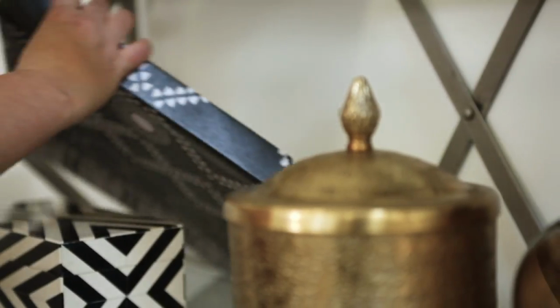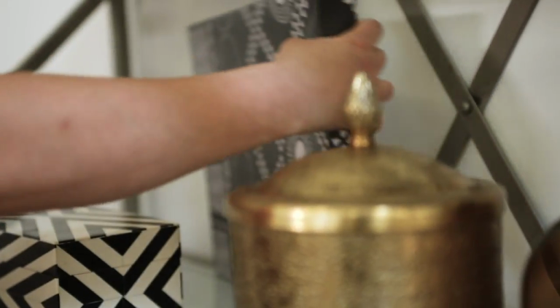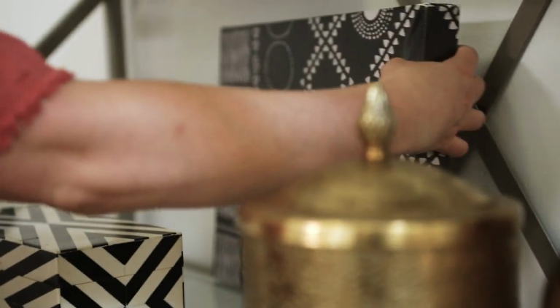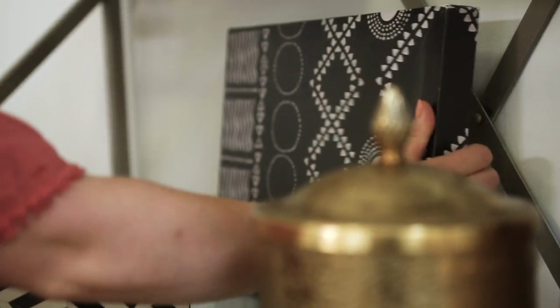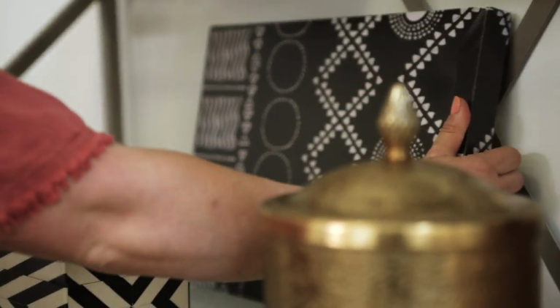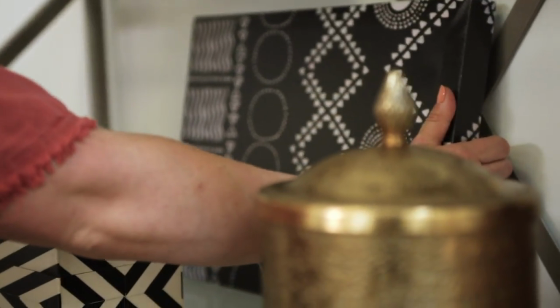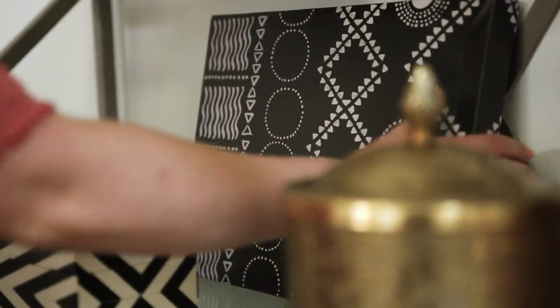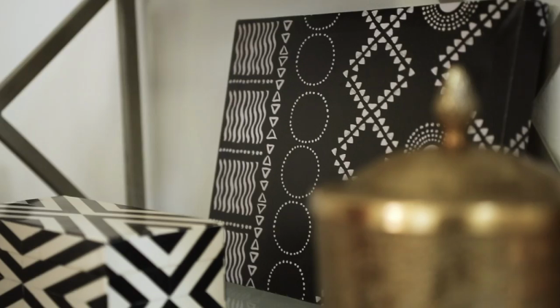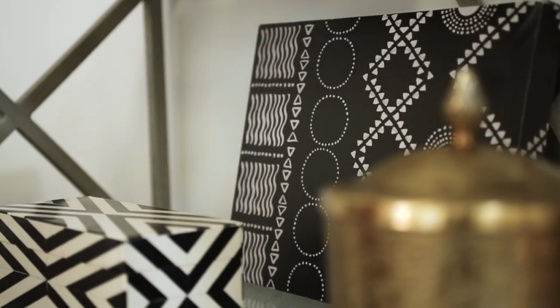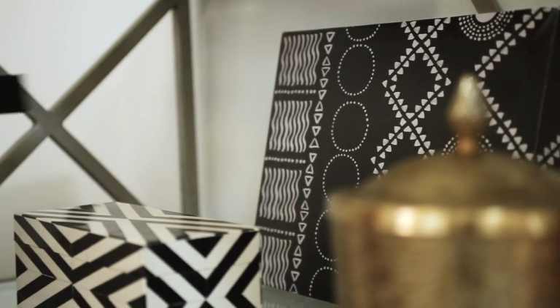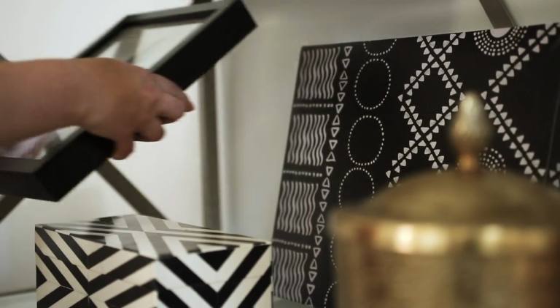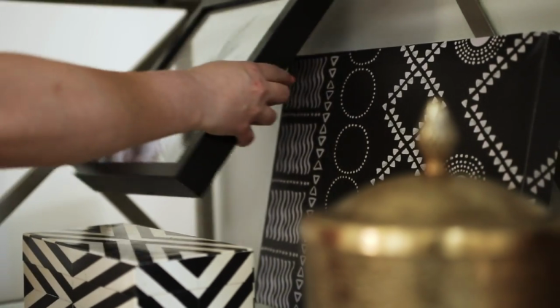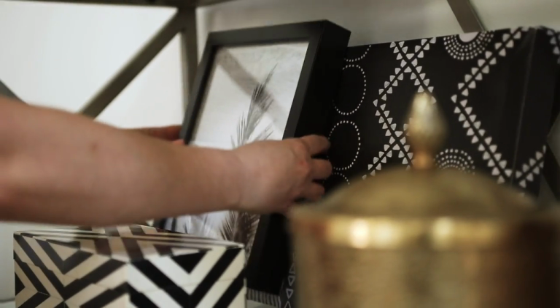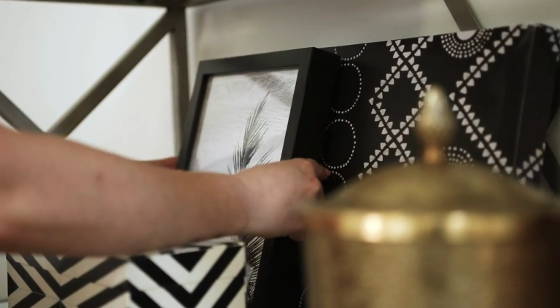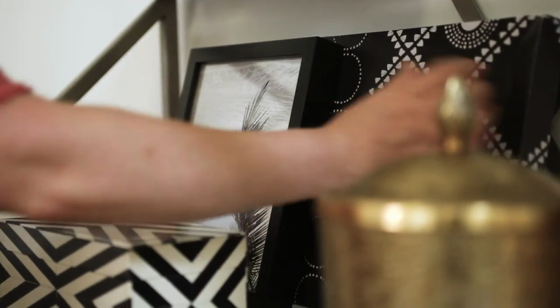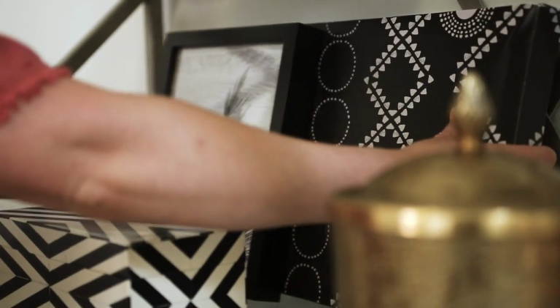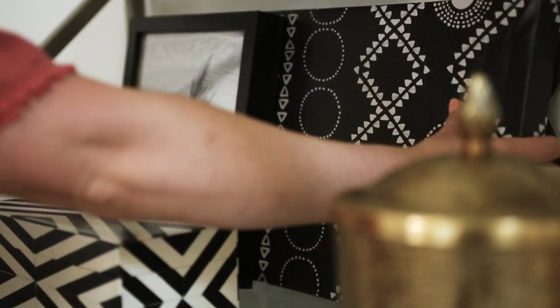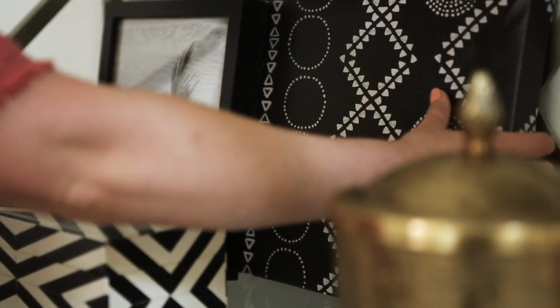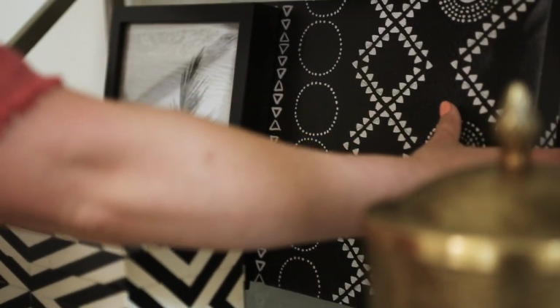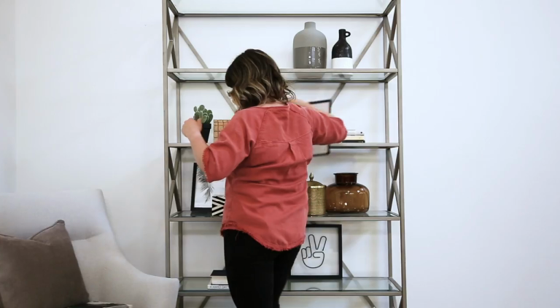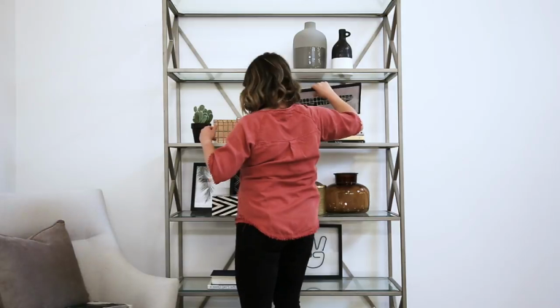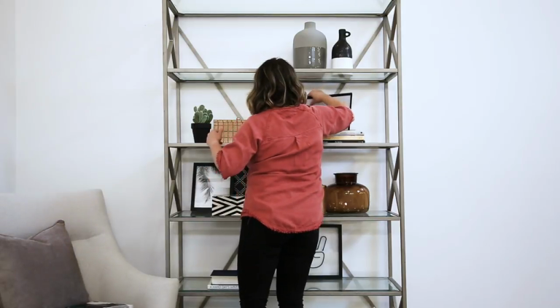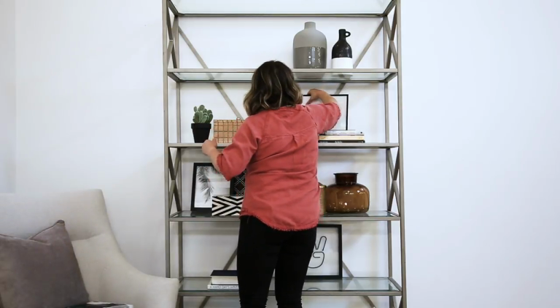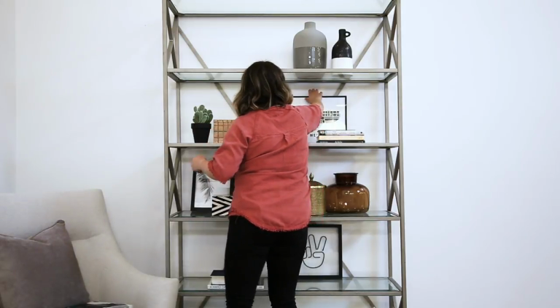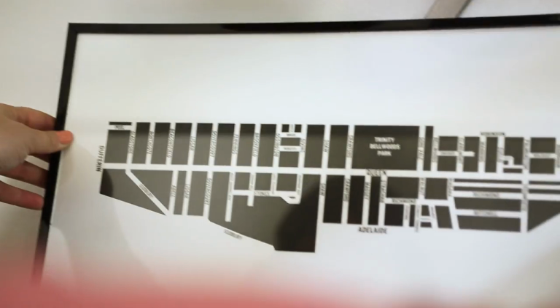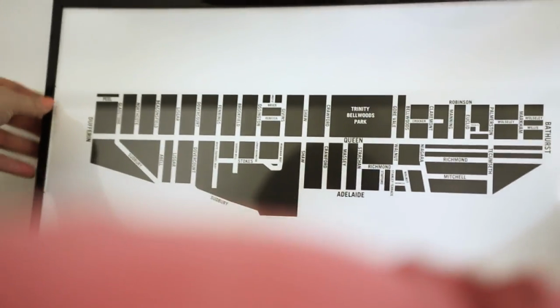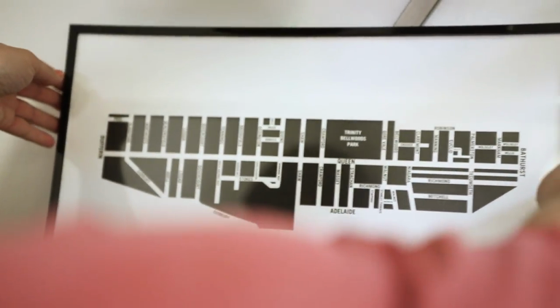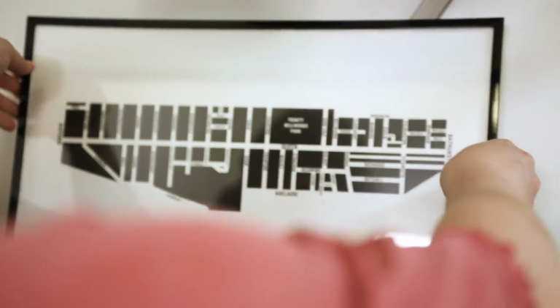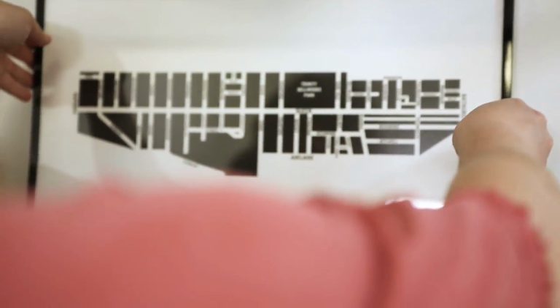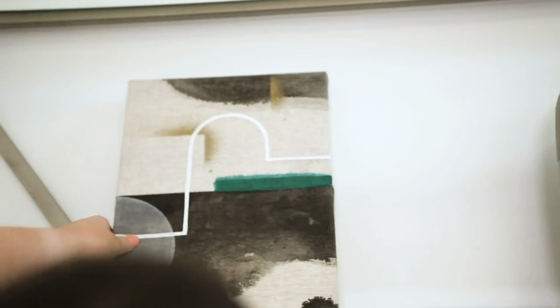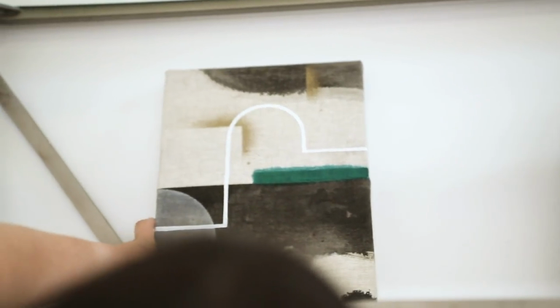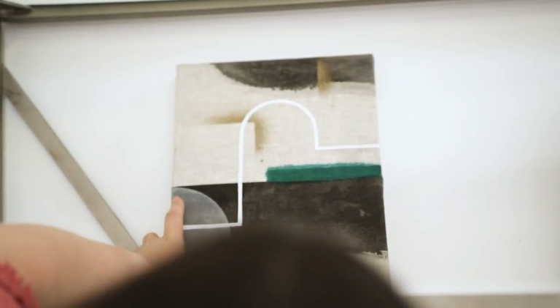Now it's time to layer in your artwork. A lot of the times you will find that your artwork is too large for a shelf, but I promise you it's going to look amazing if you can find something that's going to fit. If you don't have artwork, baskets or trays work the same way and look just as great.